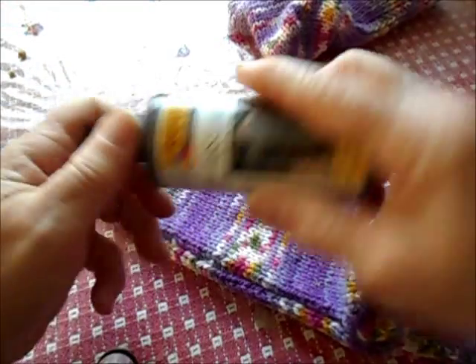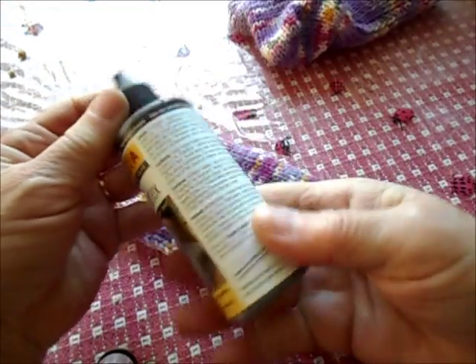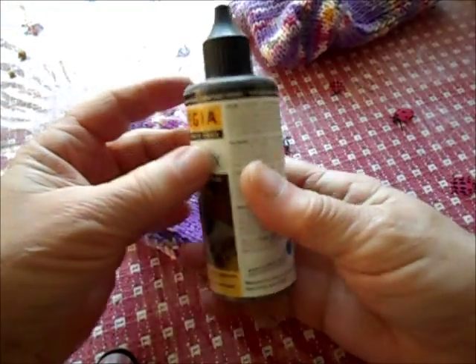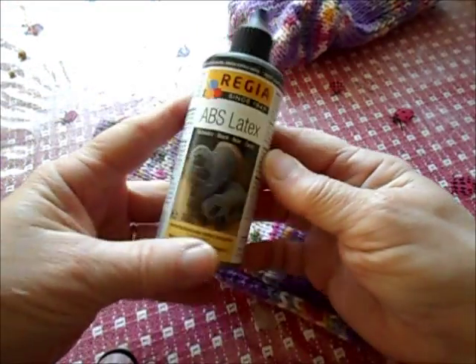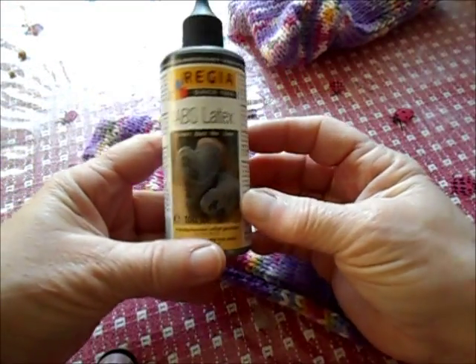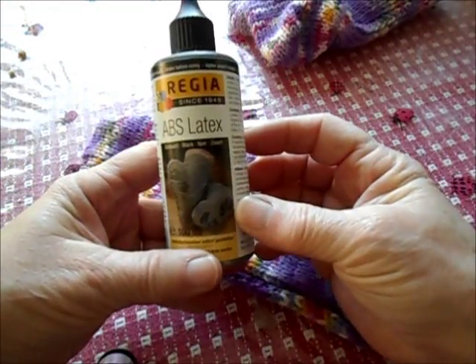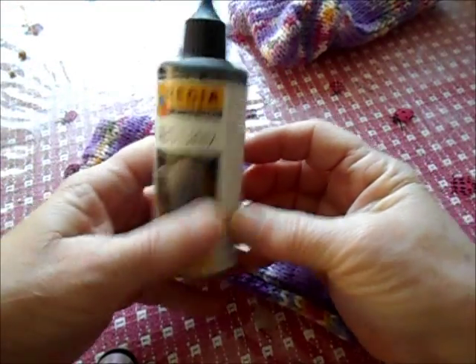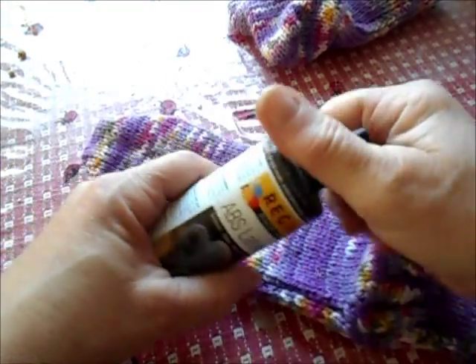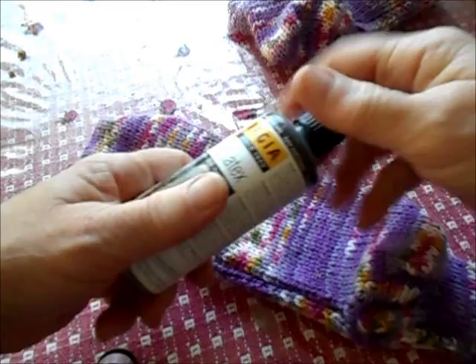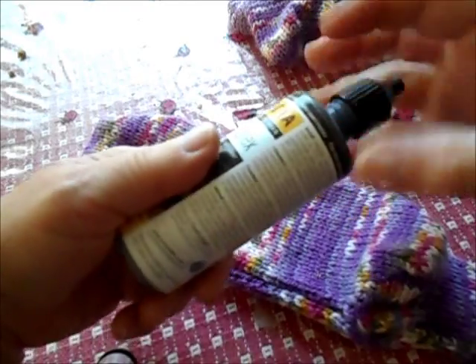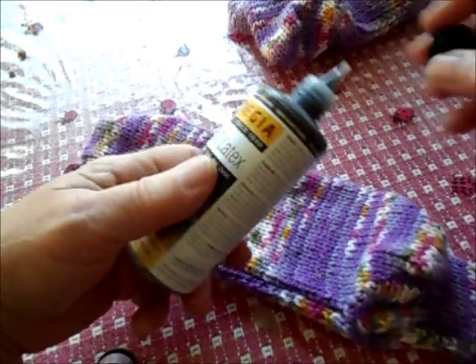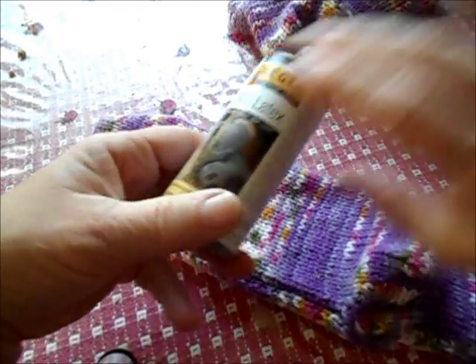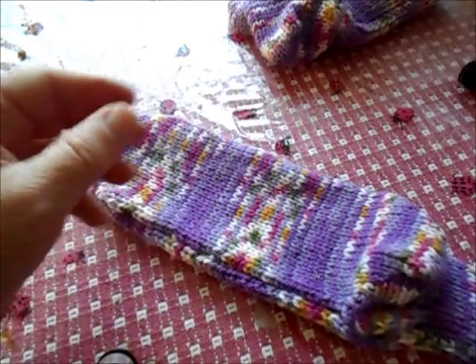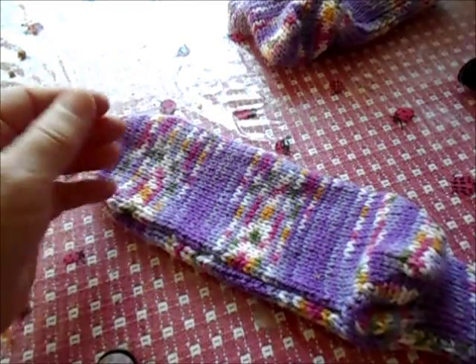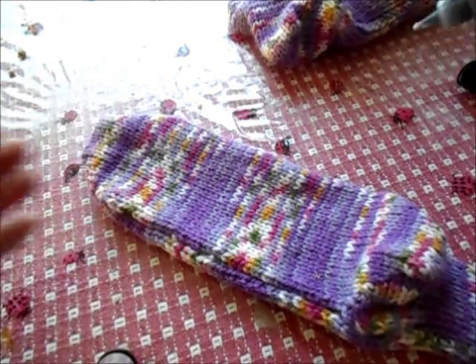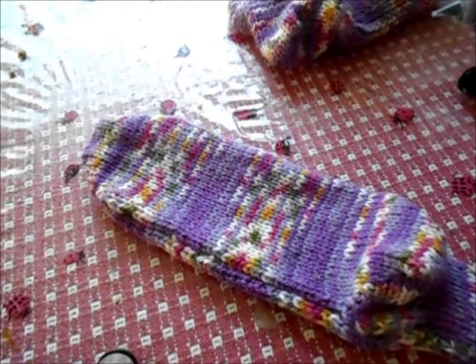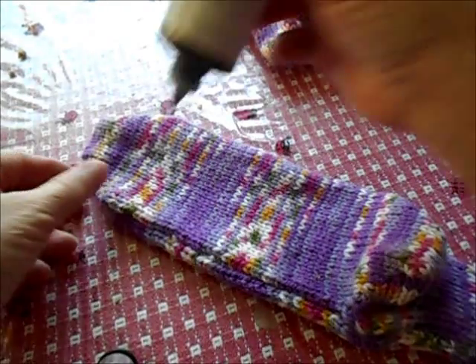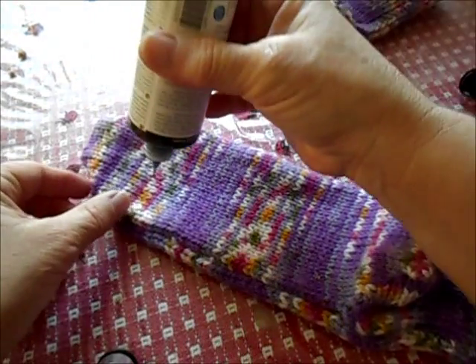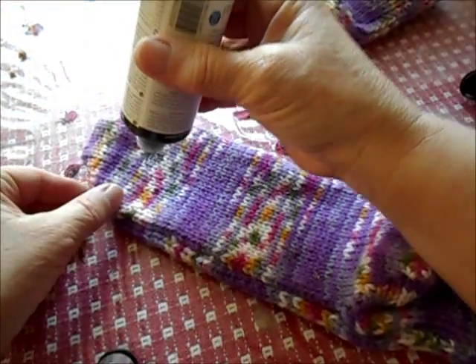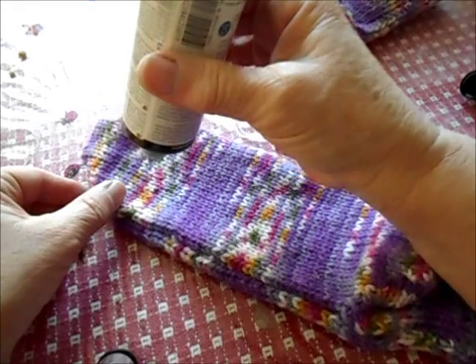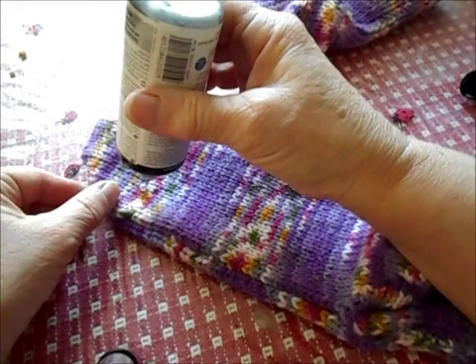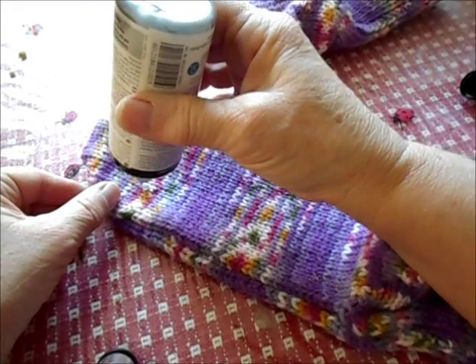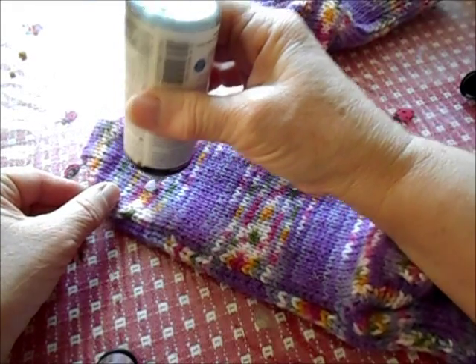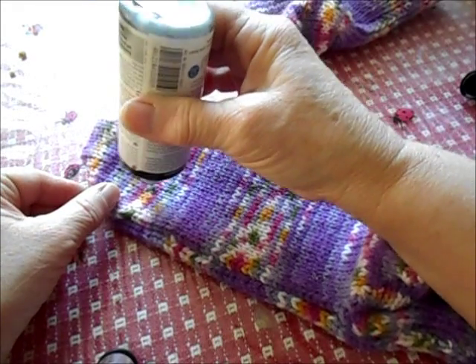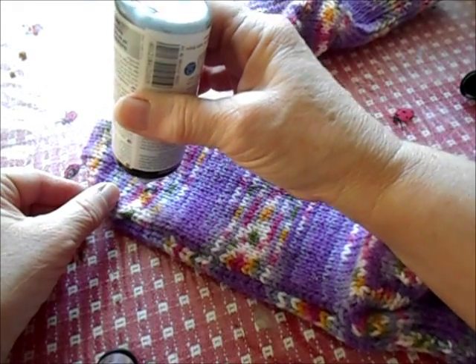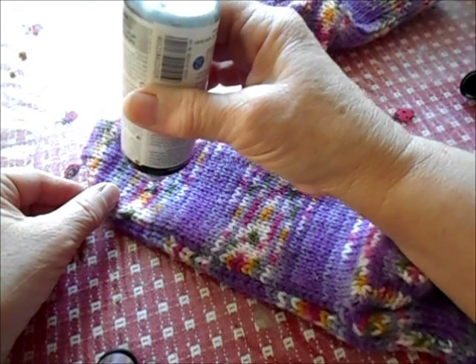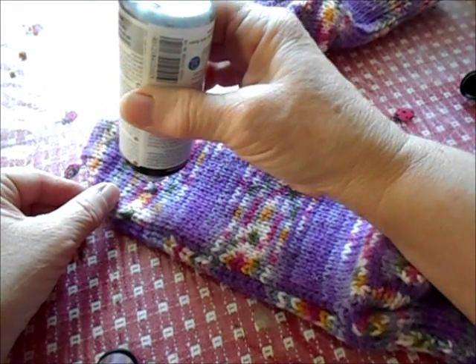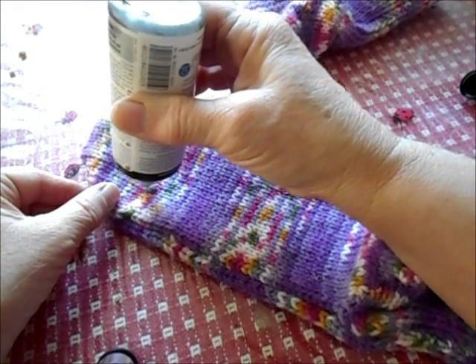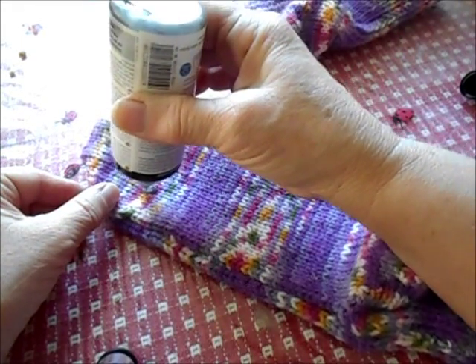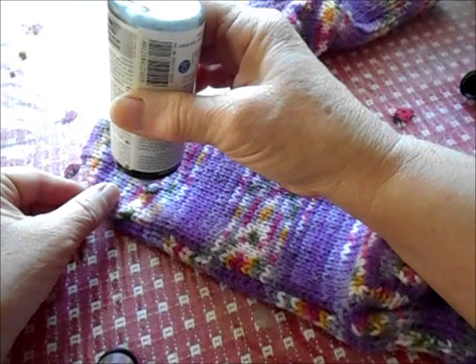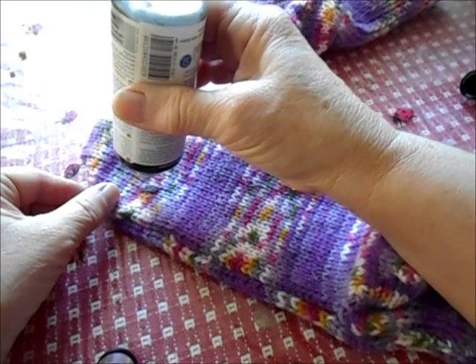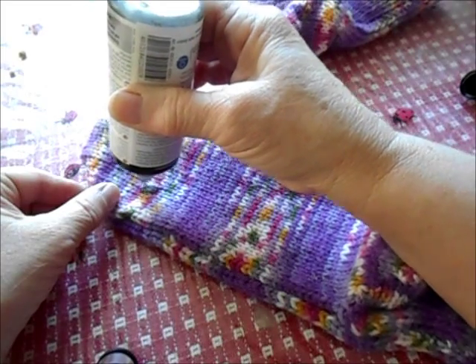But today we'll deal with the slipperiness issue. There is a product called Regia Latex that makes the socks wonderfully slip-proof and still washable. Let's have a look at working with that.